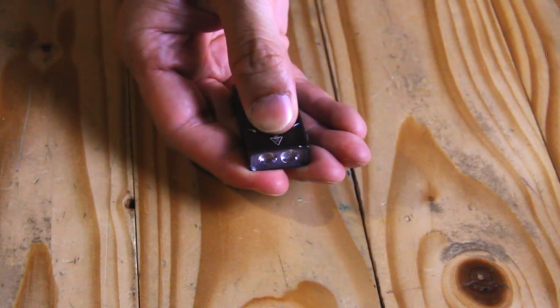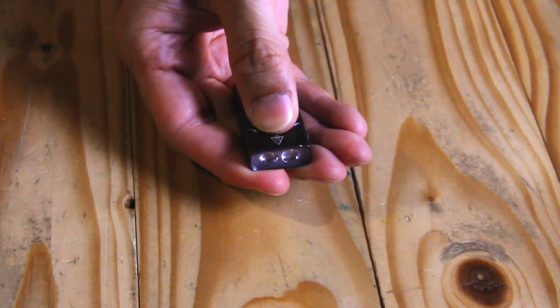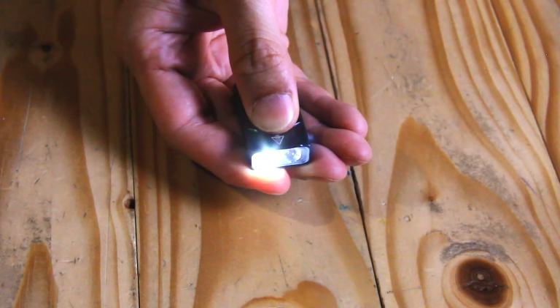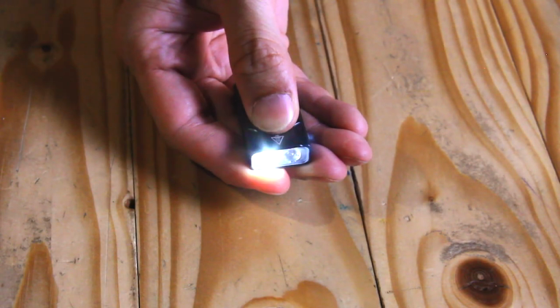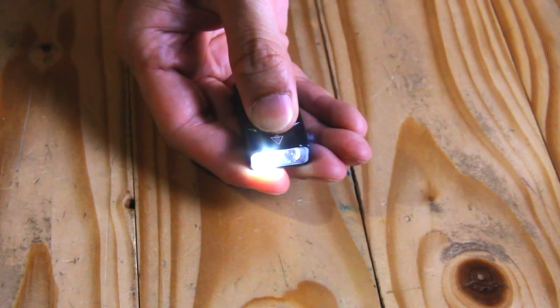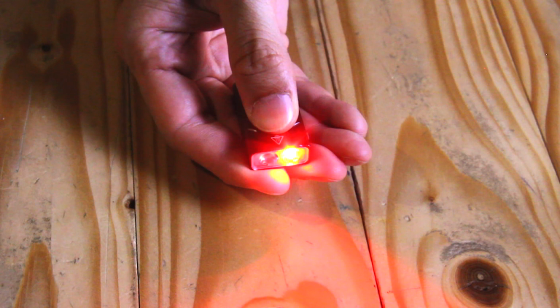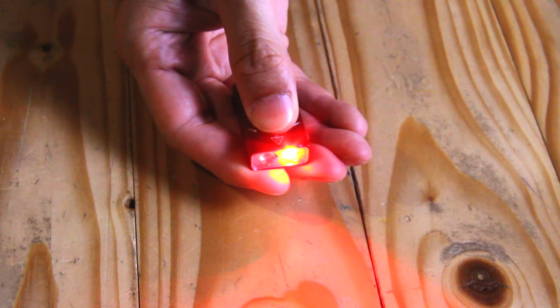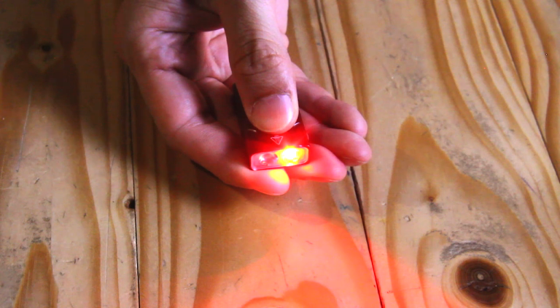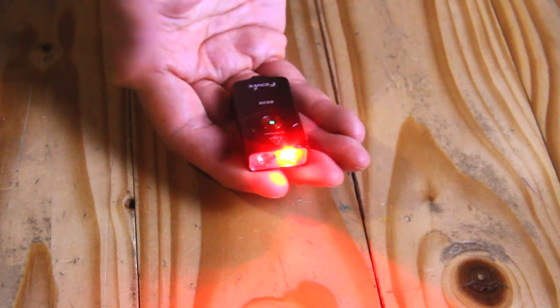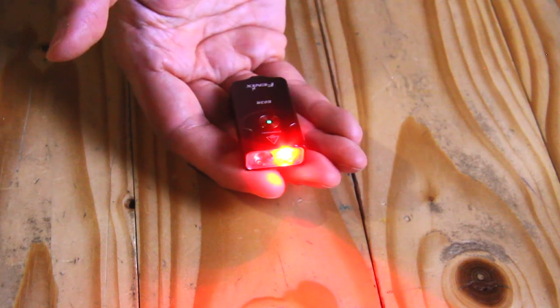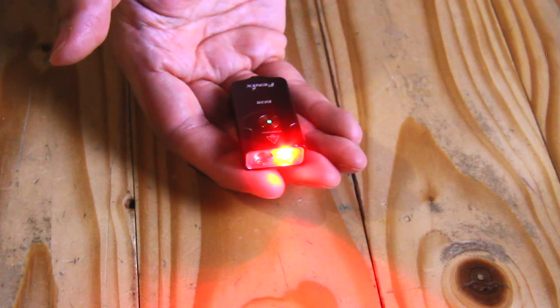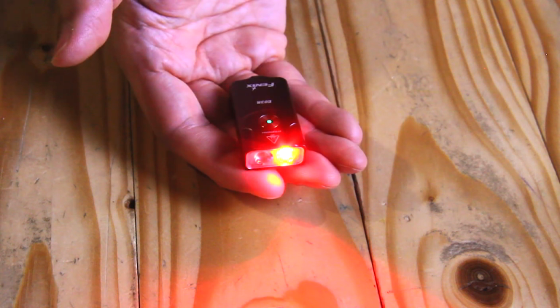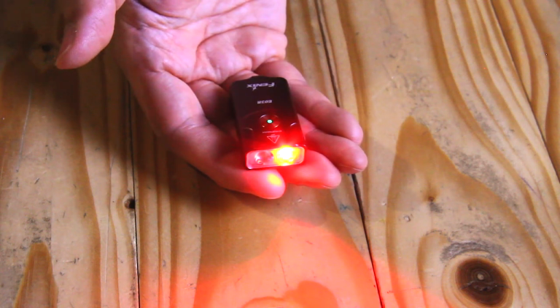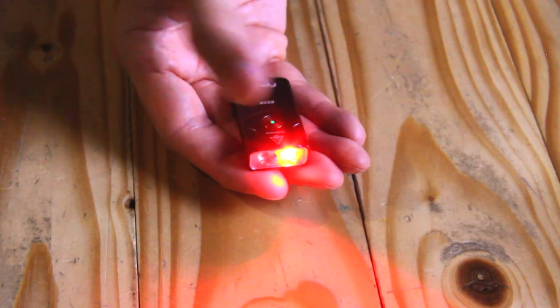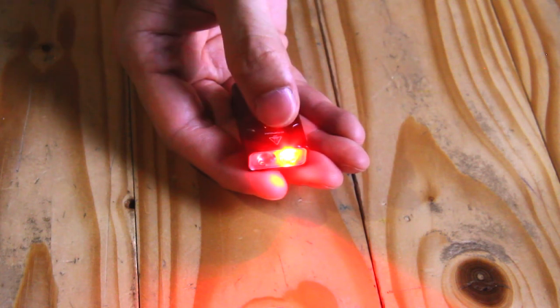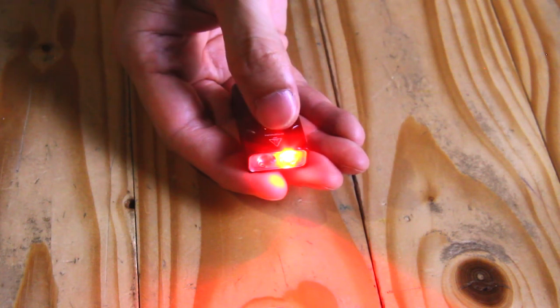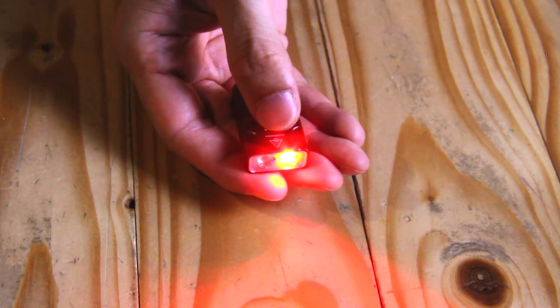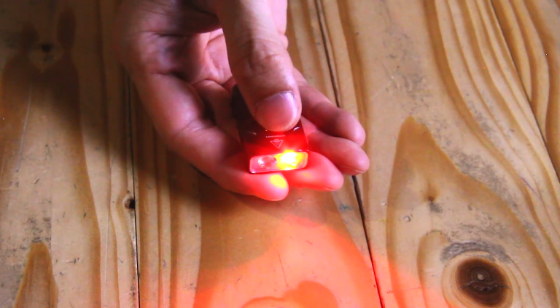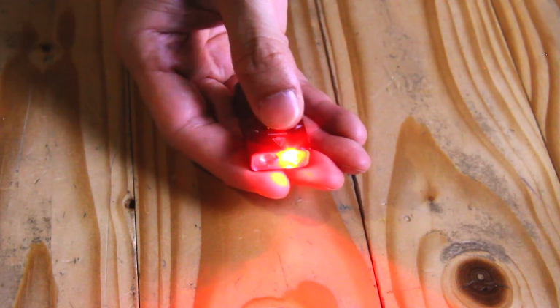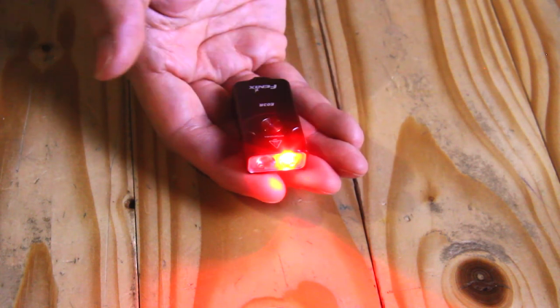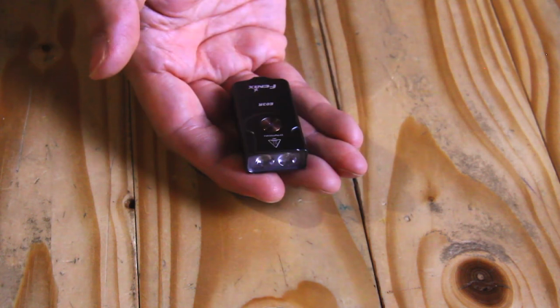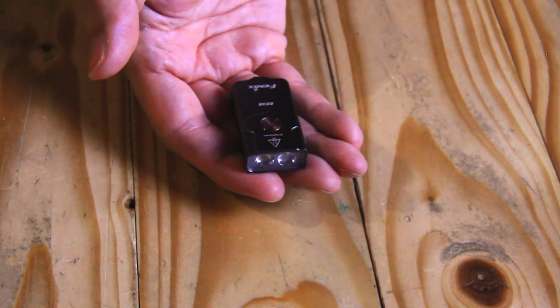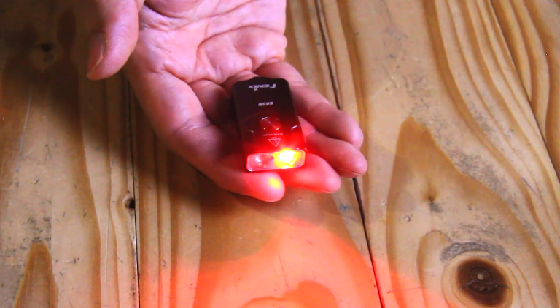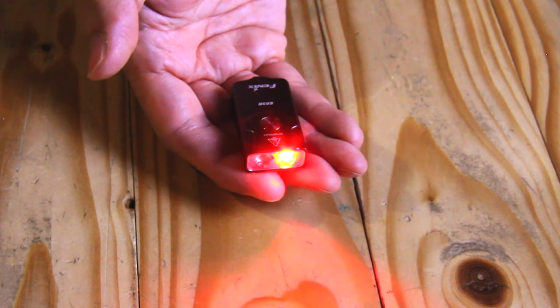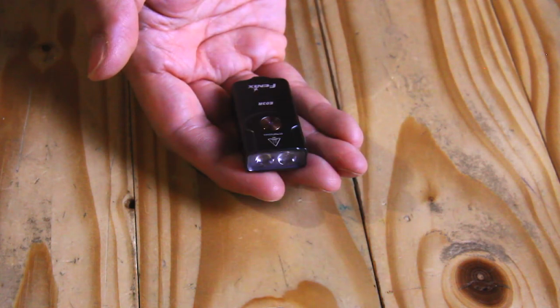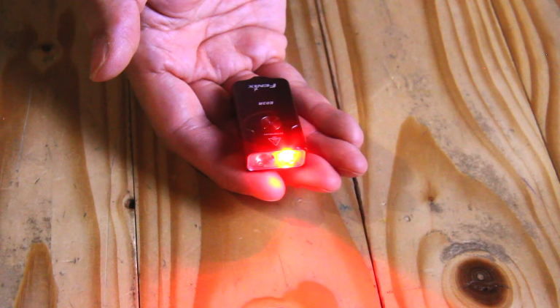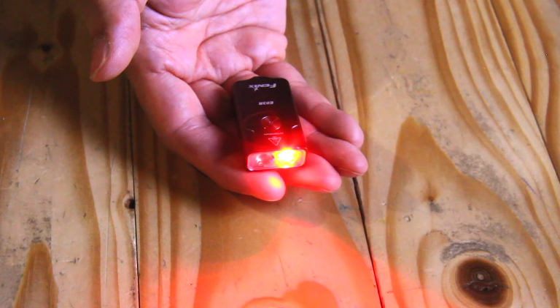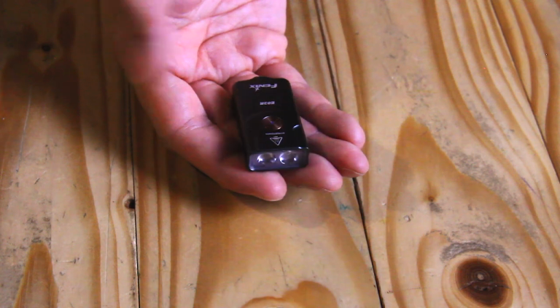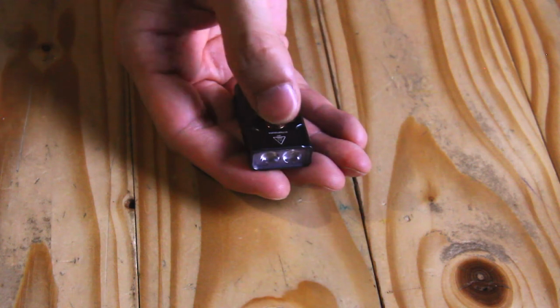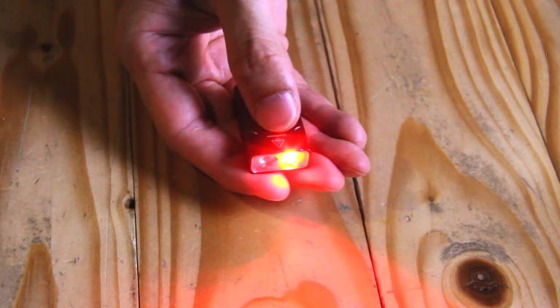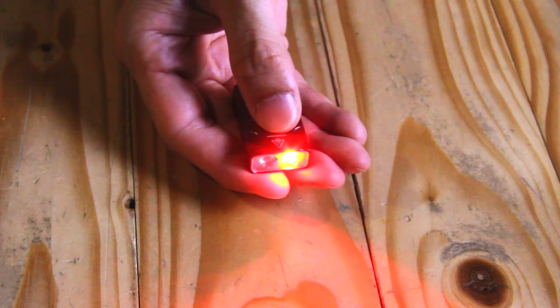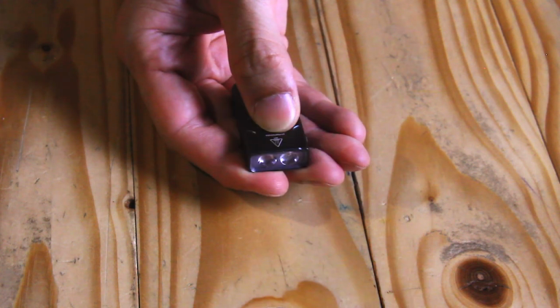To turn on the red mode, press and hold longer. For the red flashing, just make sure that your red mode is on and press once.